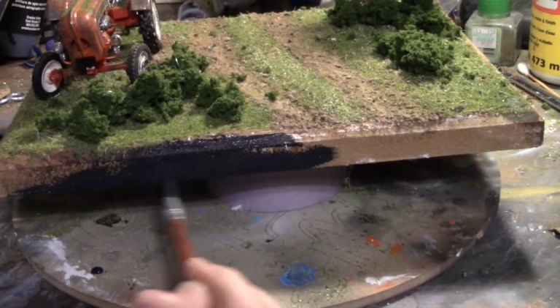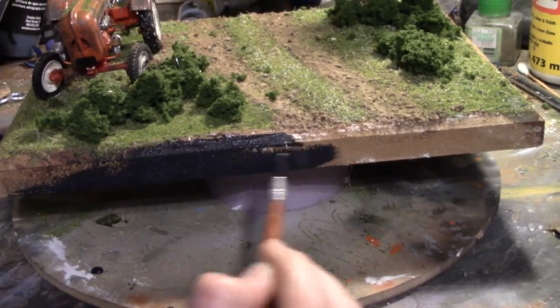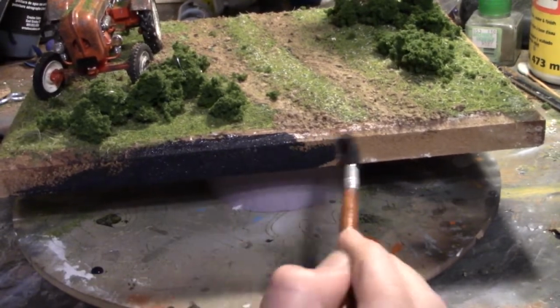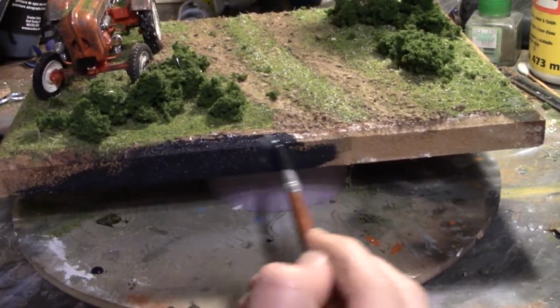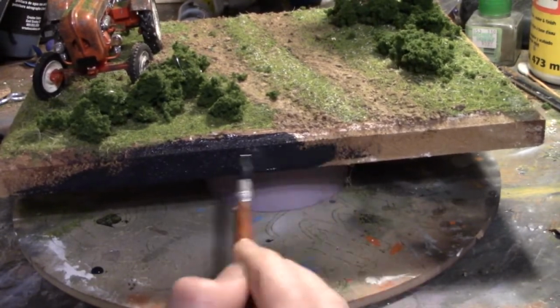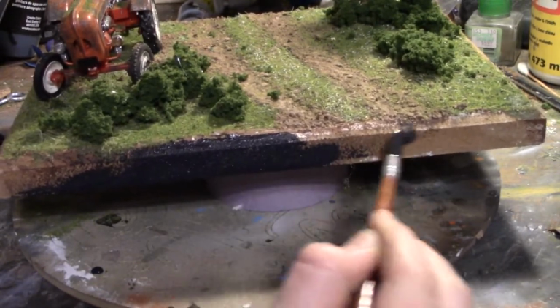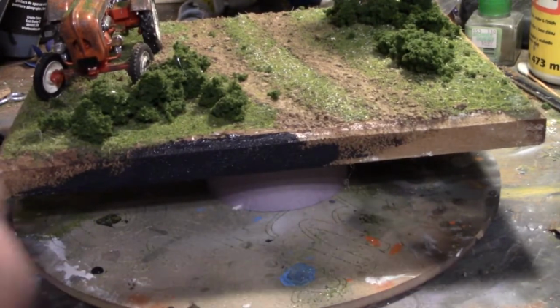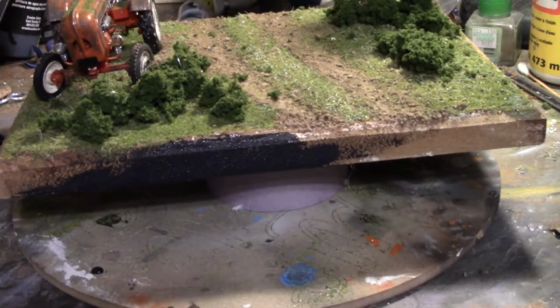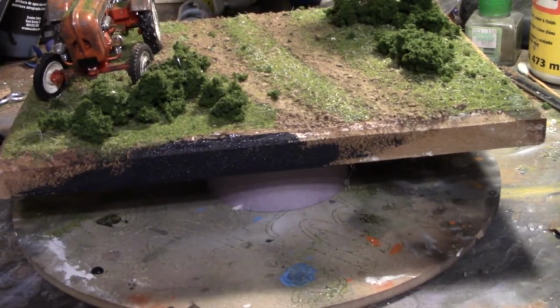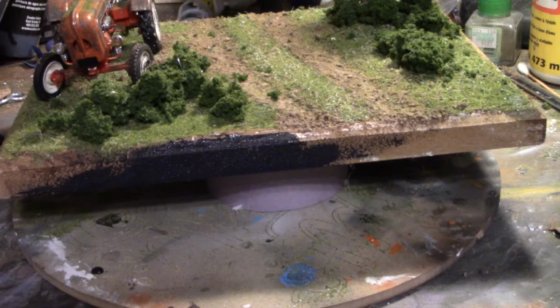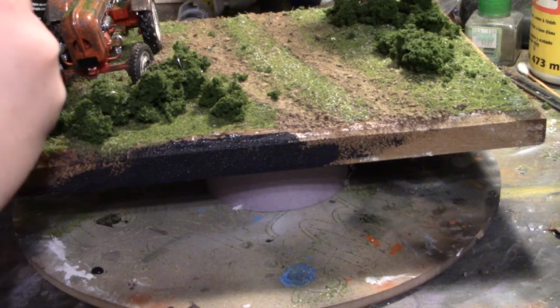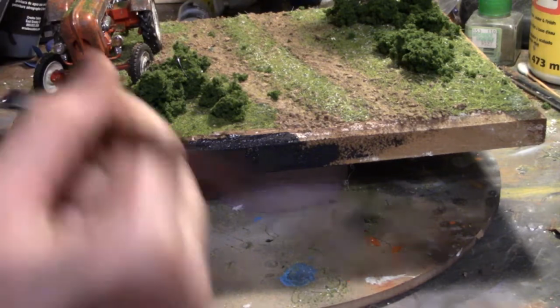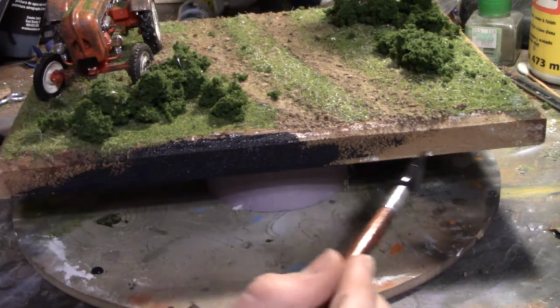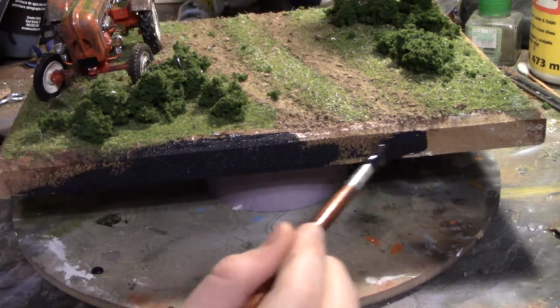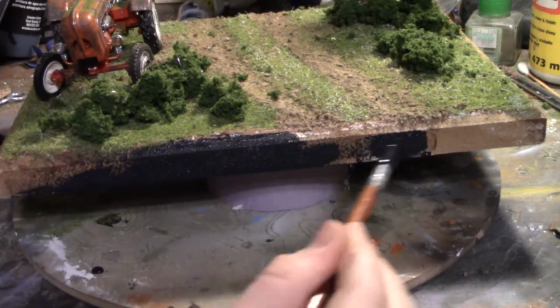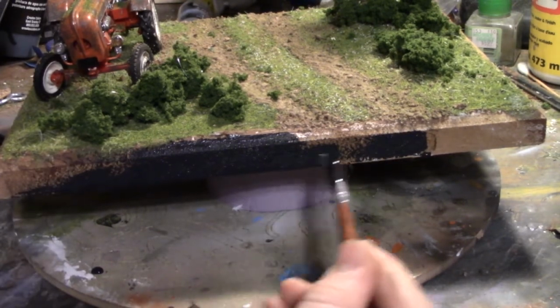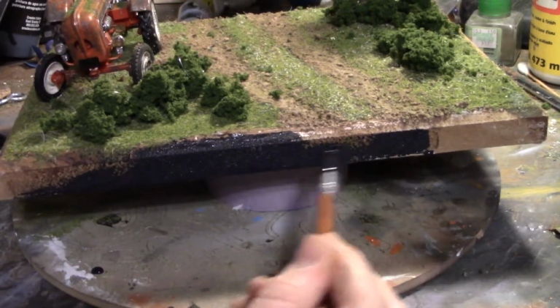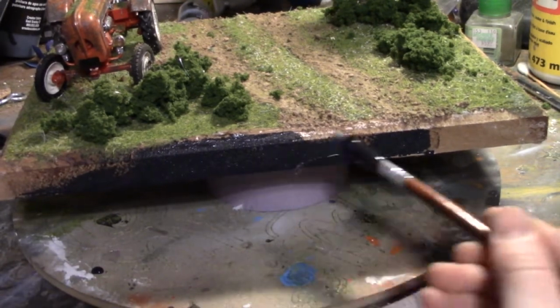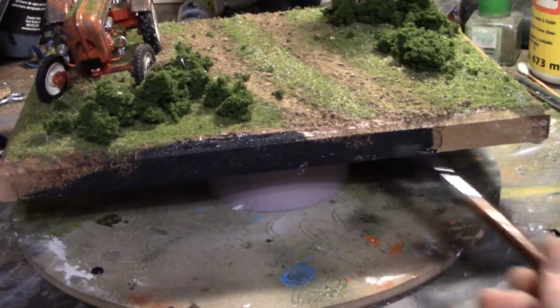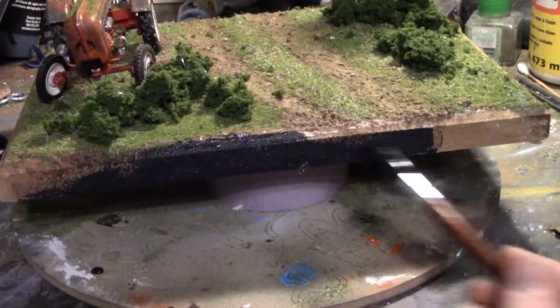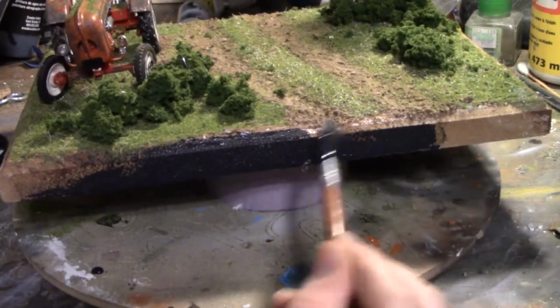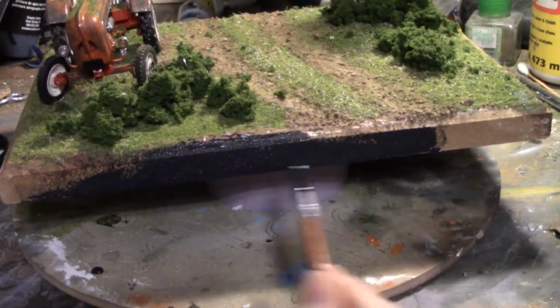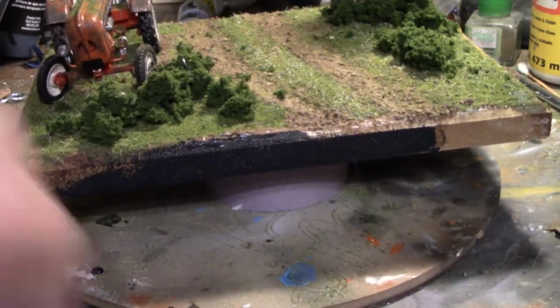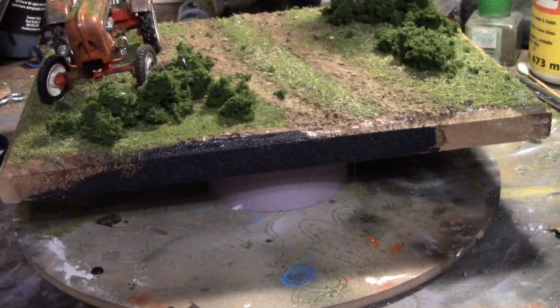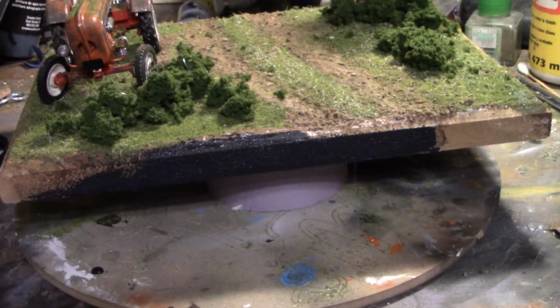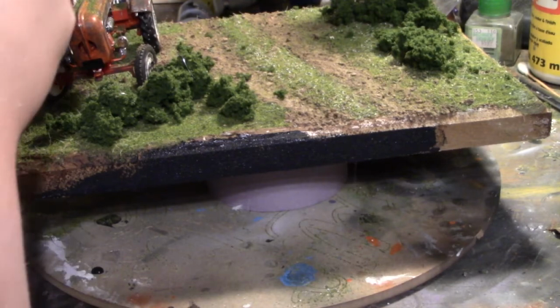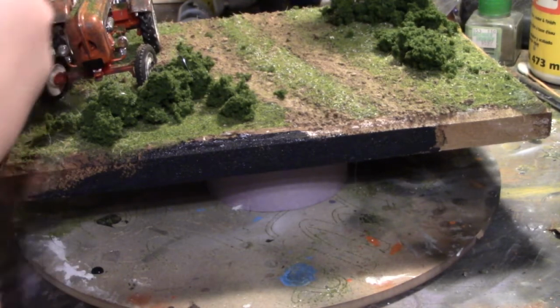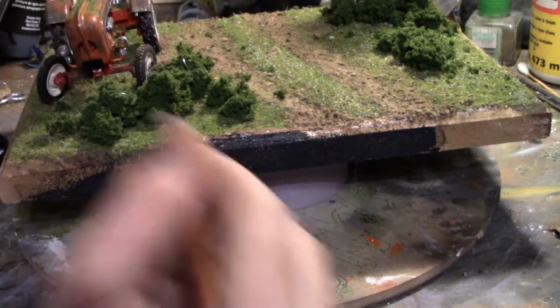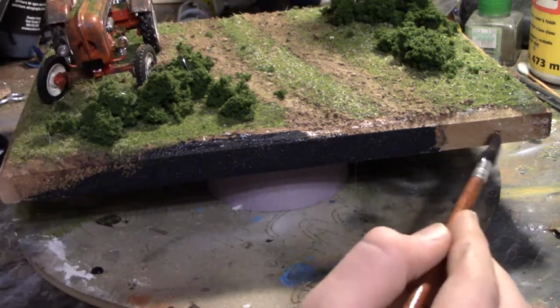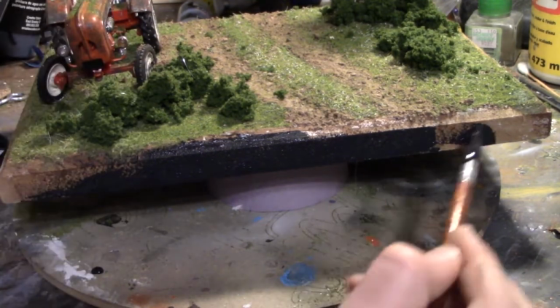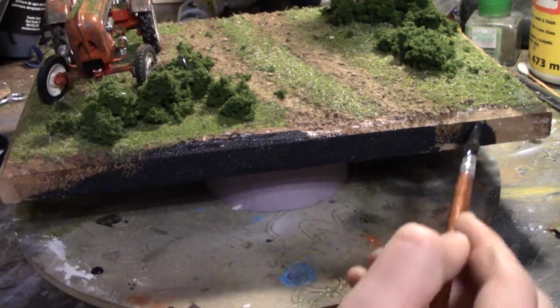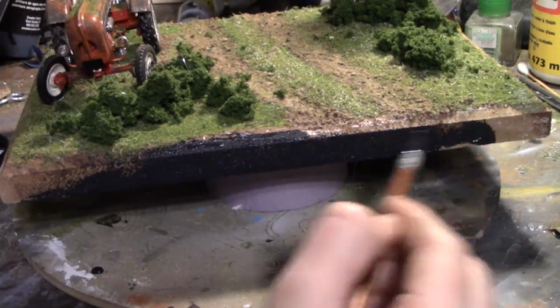The last step is just to paint the sides black. You can do any color — brown or any subtle color — so it doesn't draw your attention away from the actual diorama.